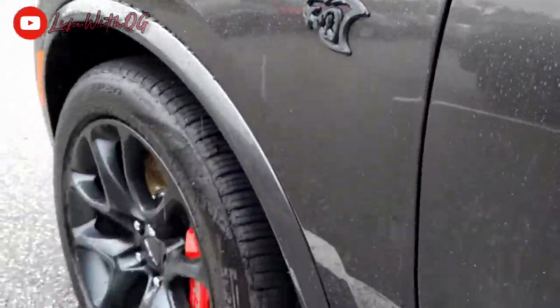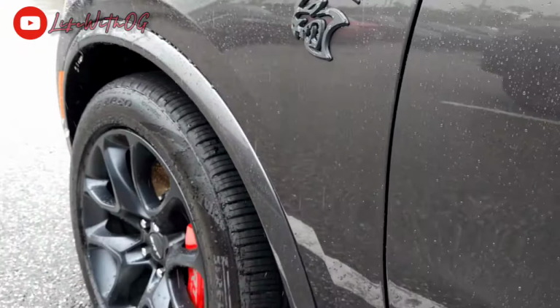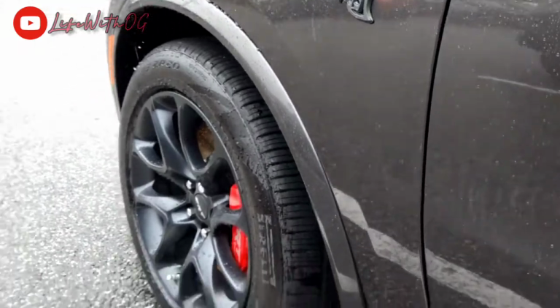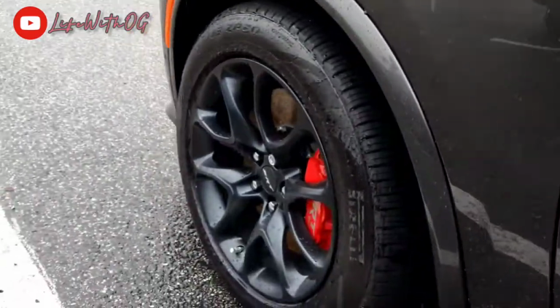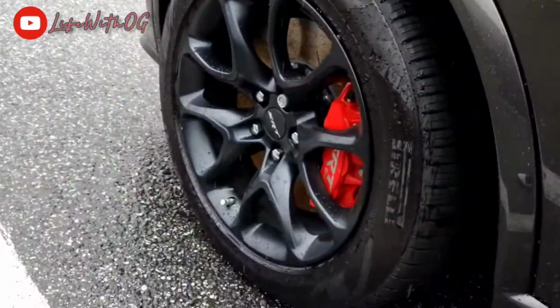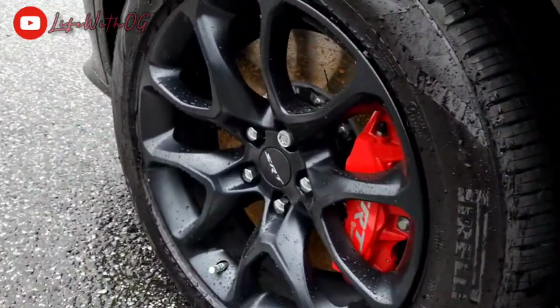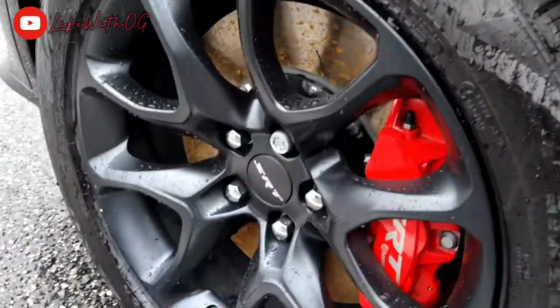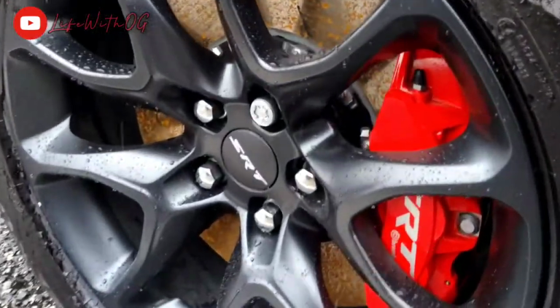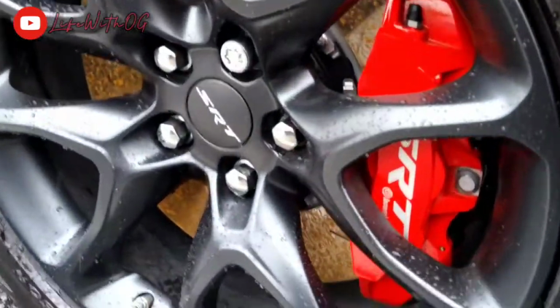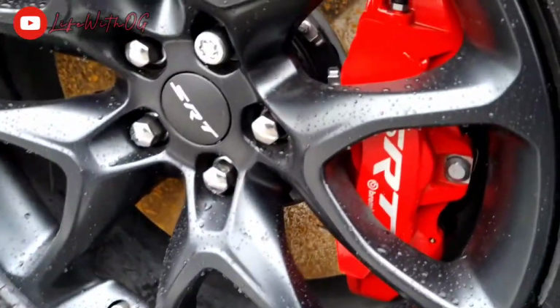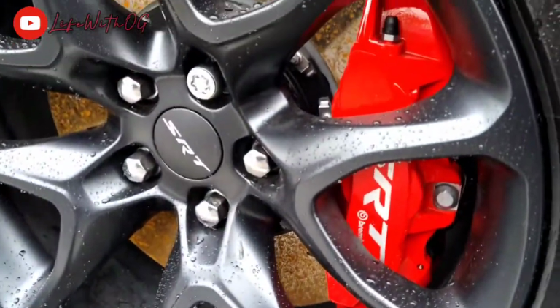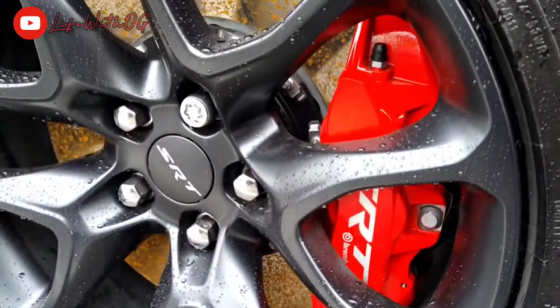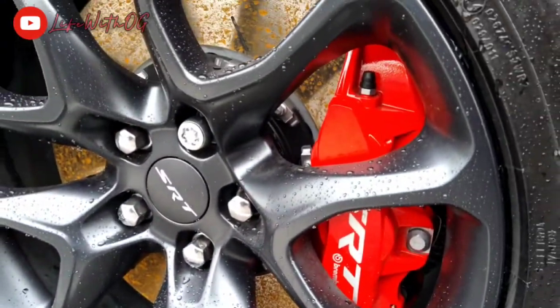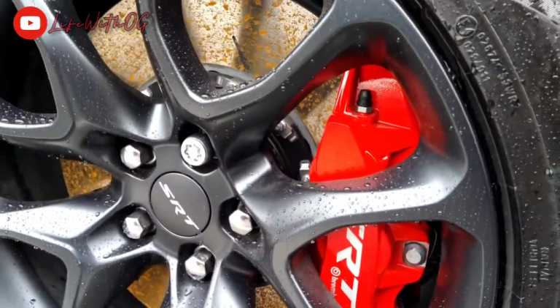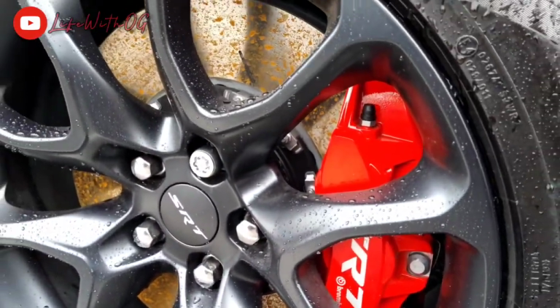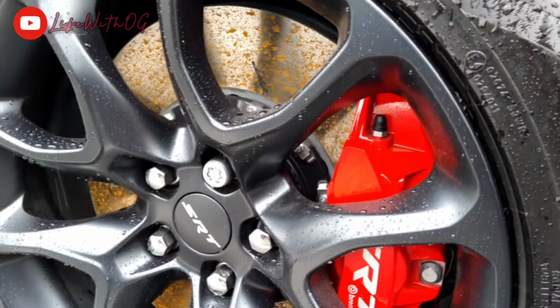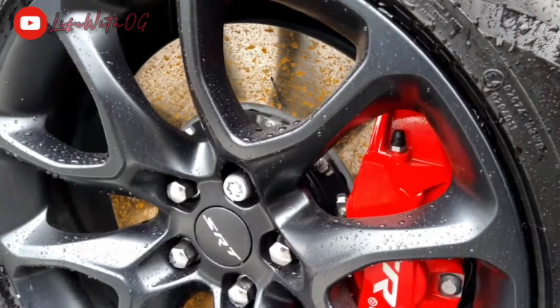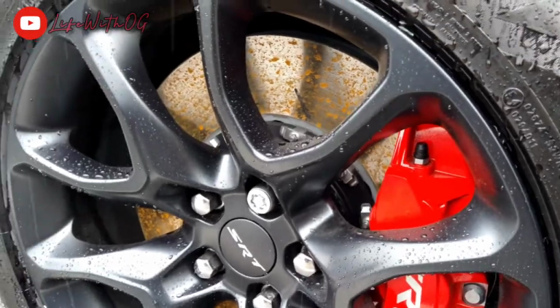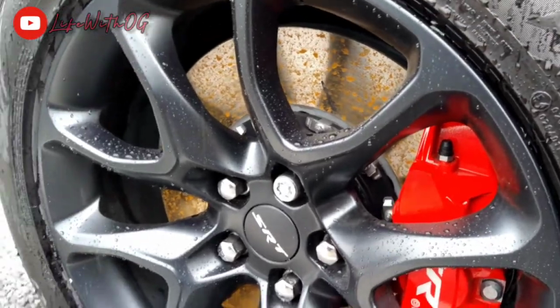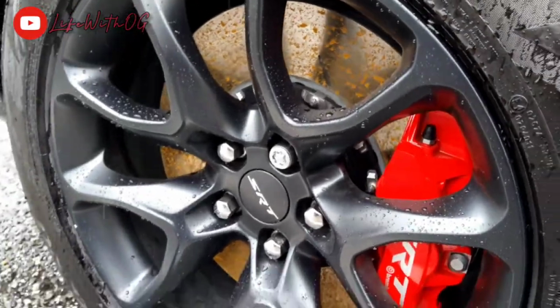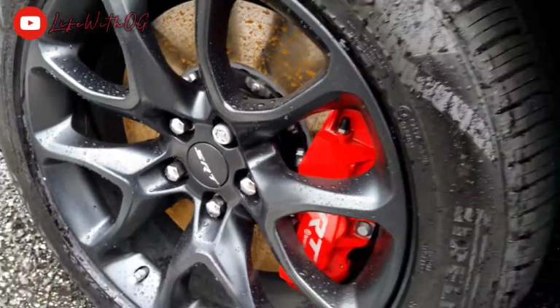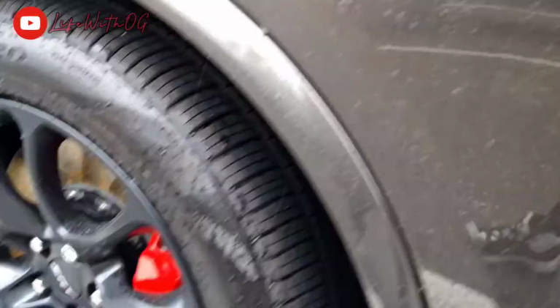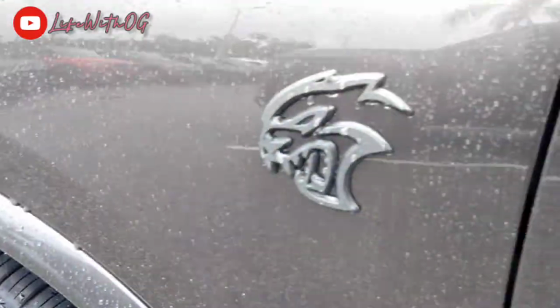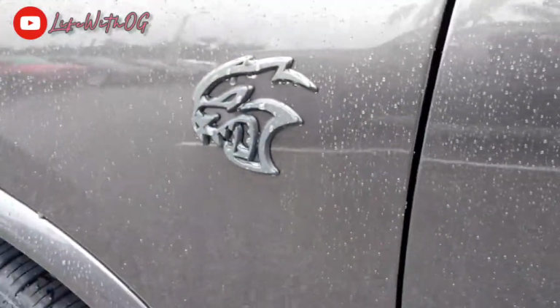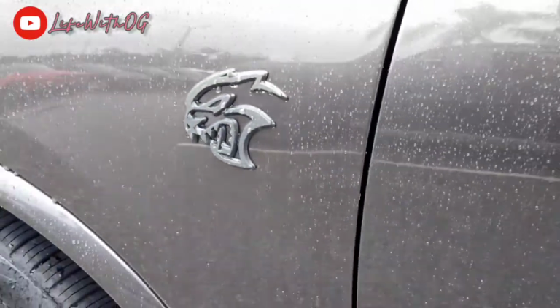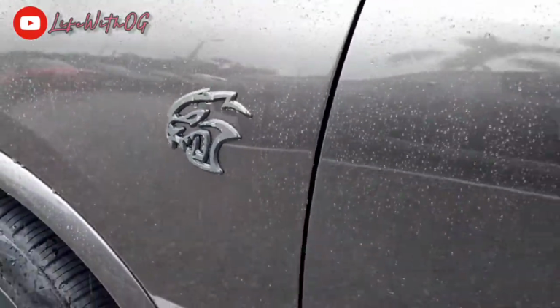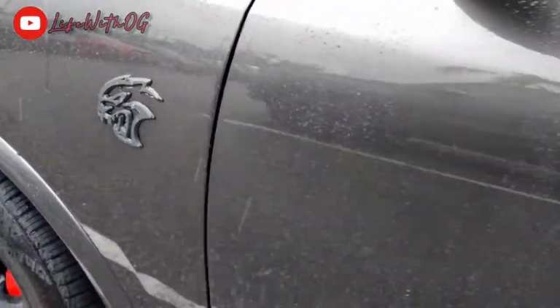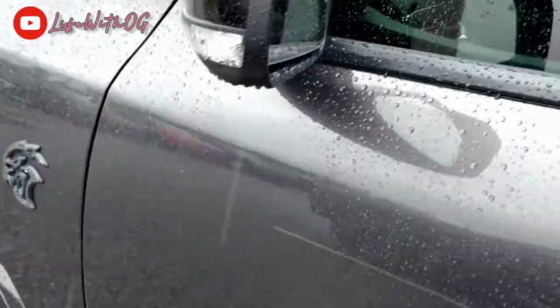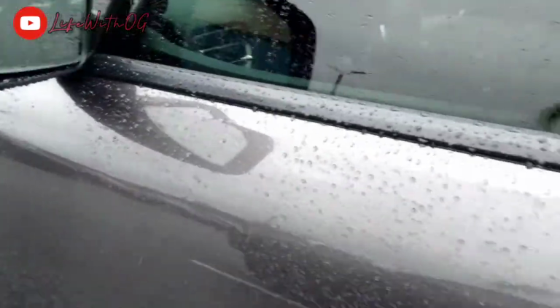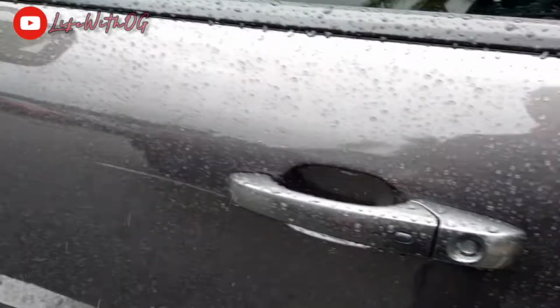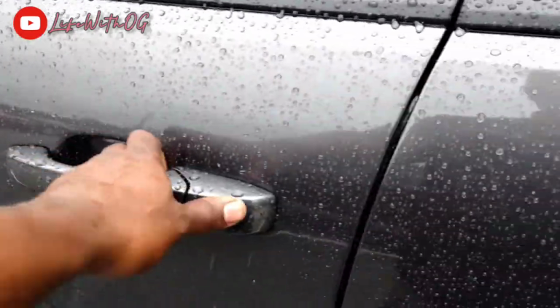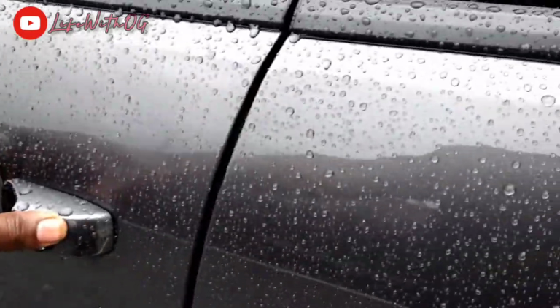Life with OG man. You see the red SRT Brembos? Gonna have to resurface some rotors soon, but yeah man — Hellcat man, so crazy man.